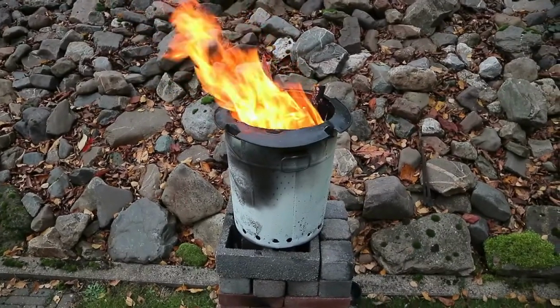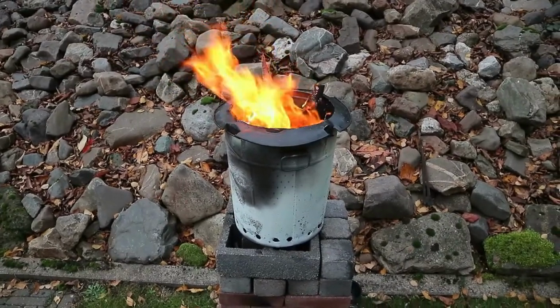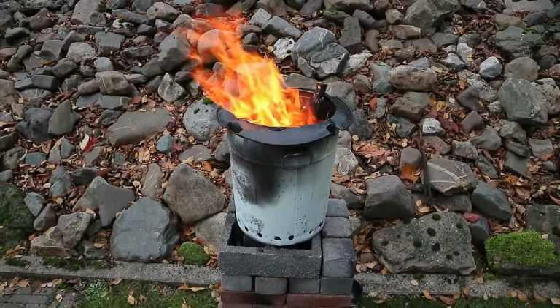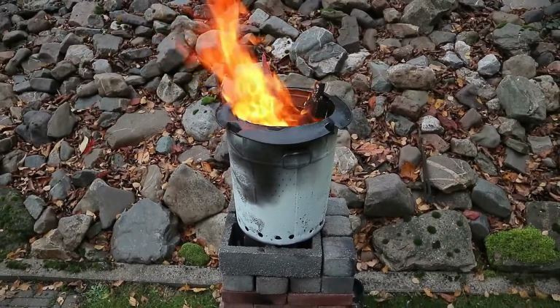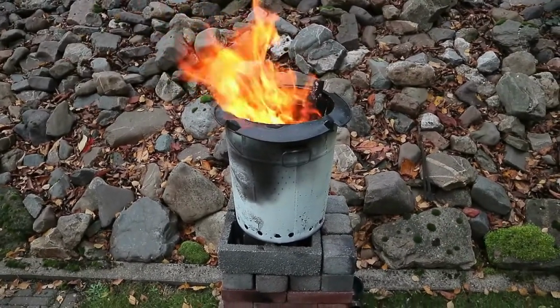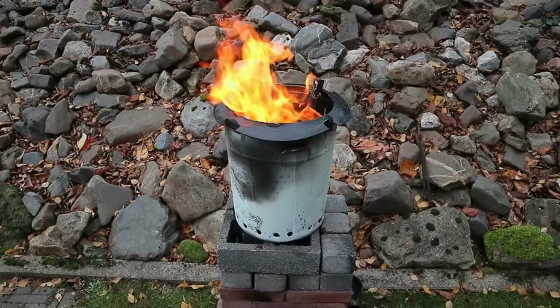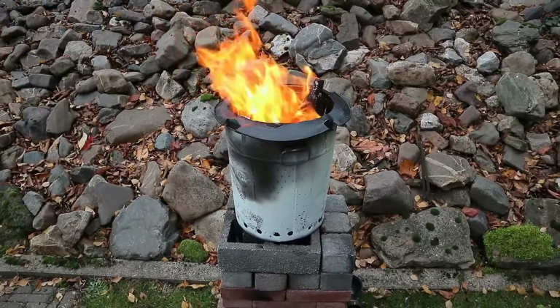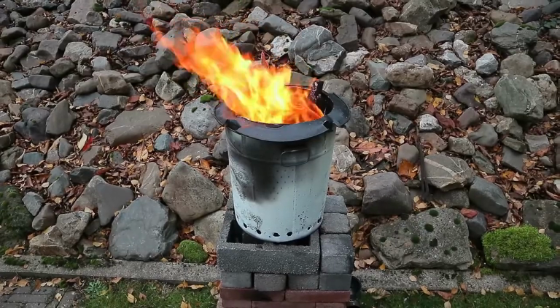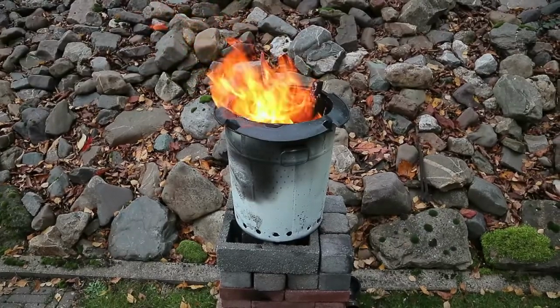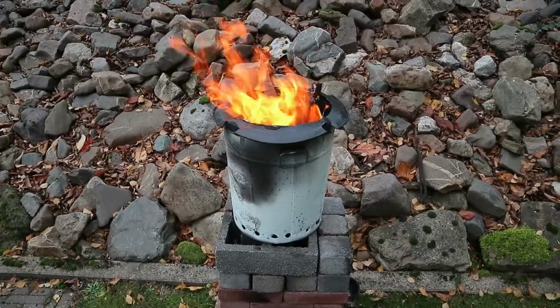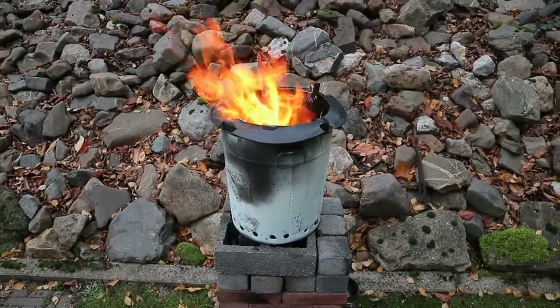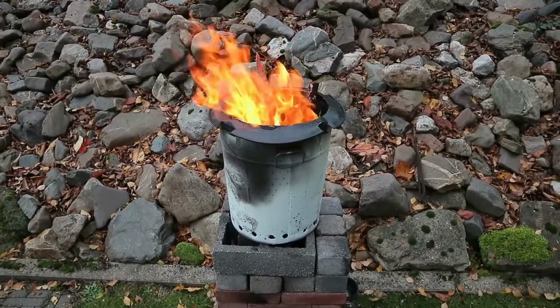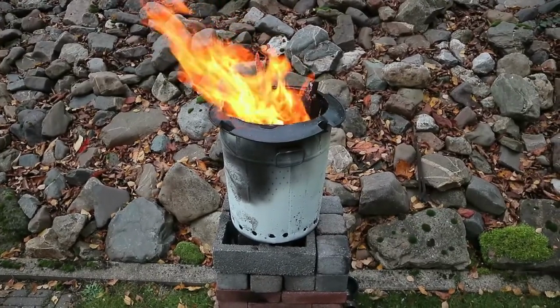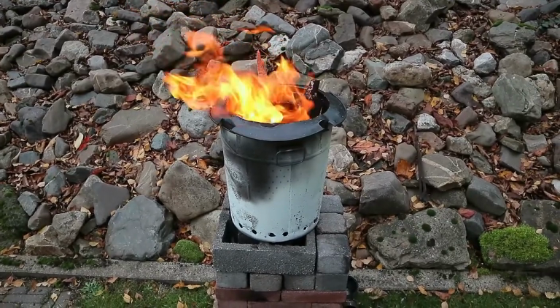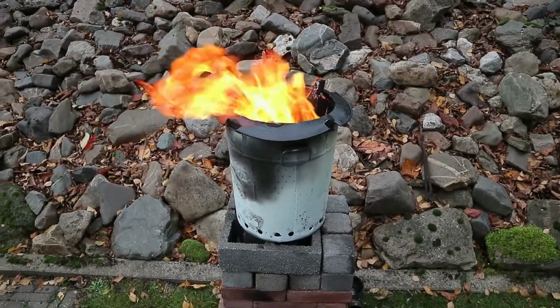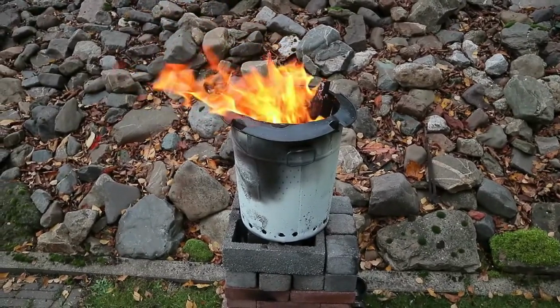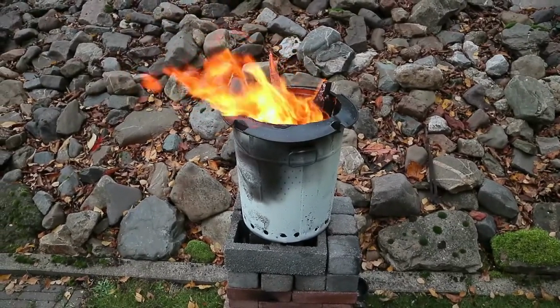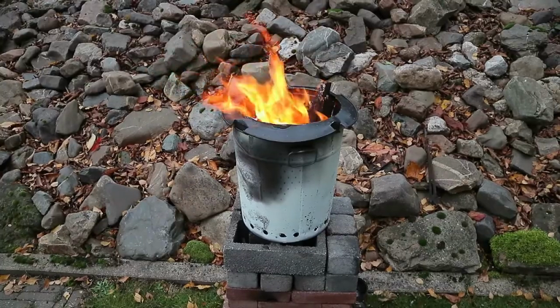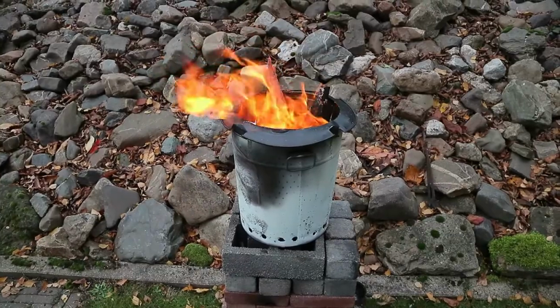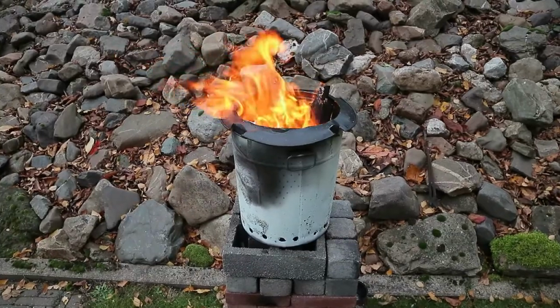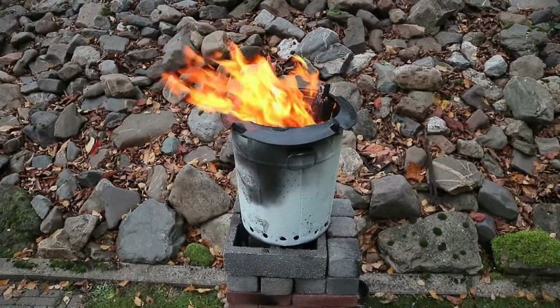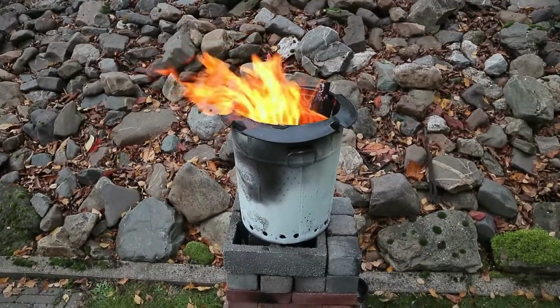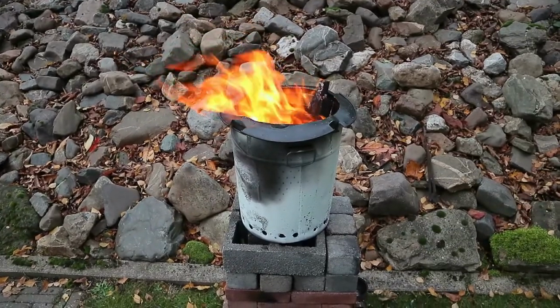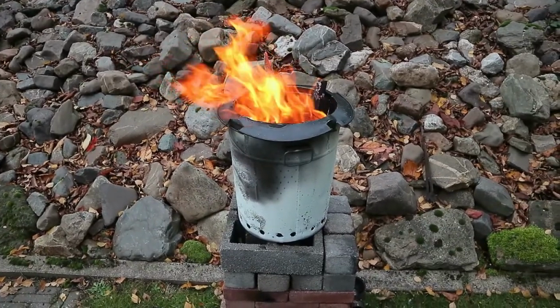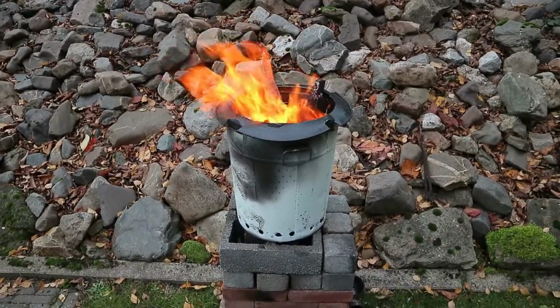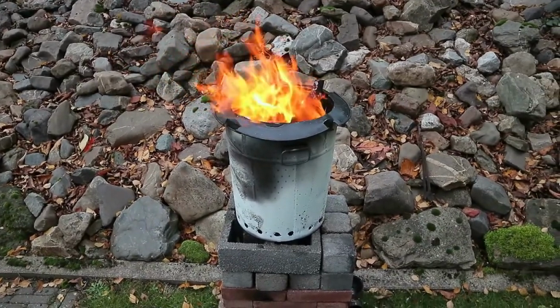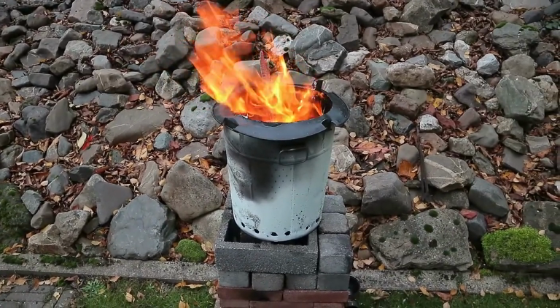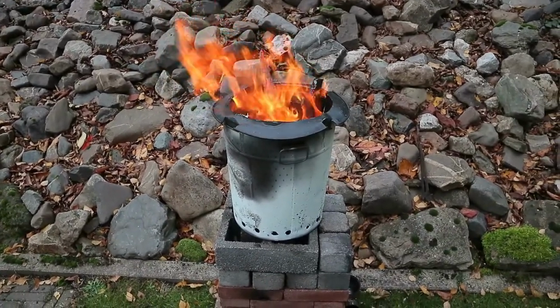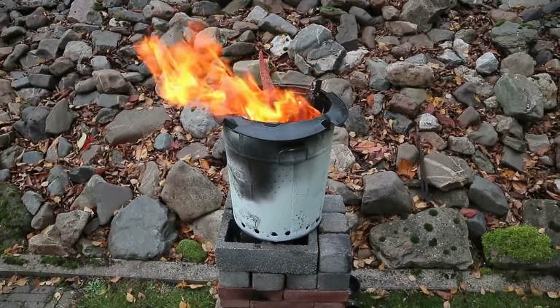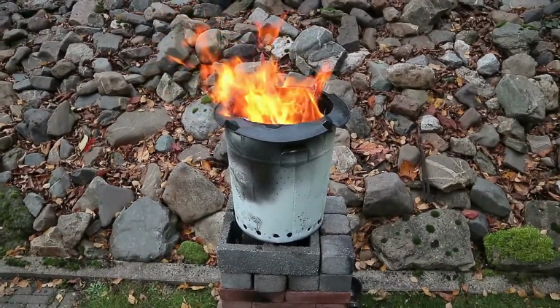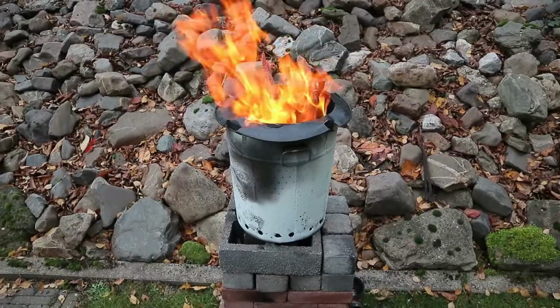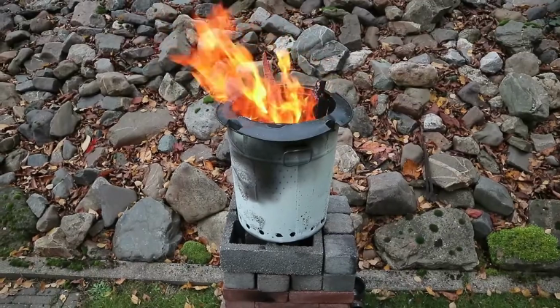What I mean by 'these' — this is basically a fire pit with a secondary burn chamber. There's an inner can that has holes in it, and that's the one that contains the wood.